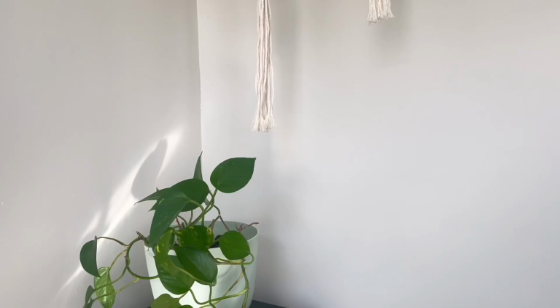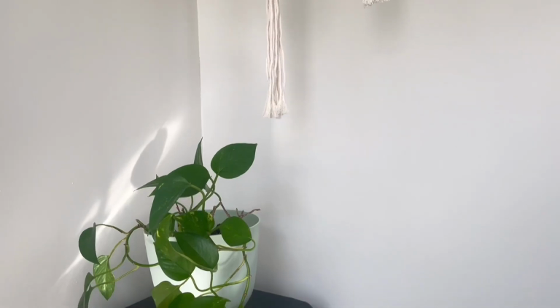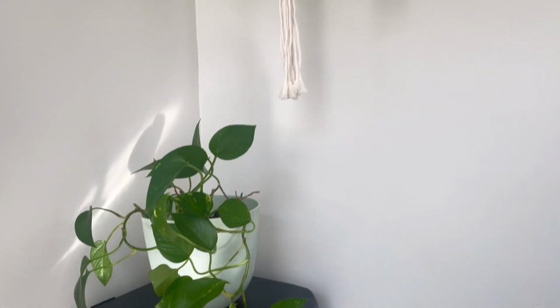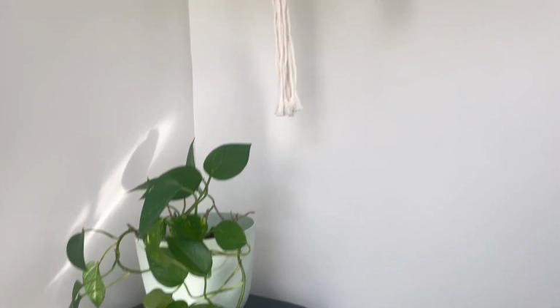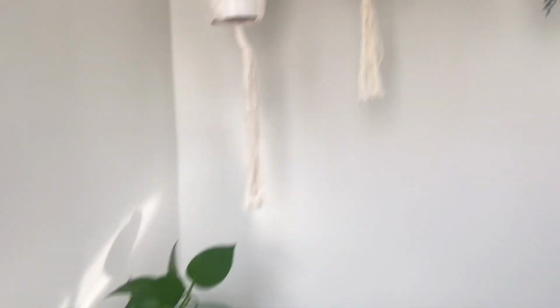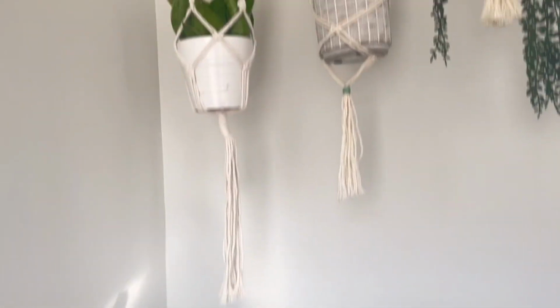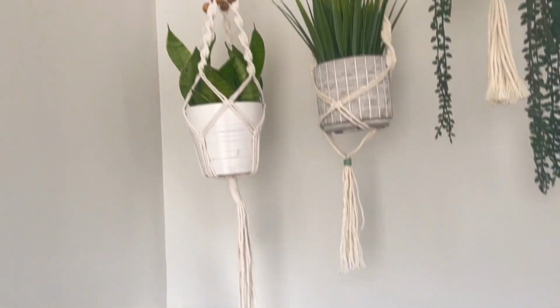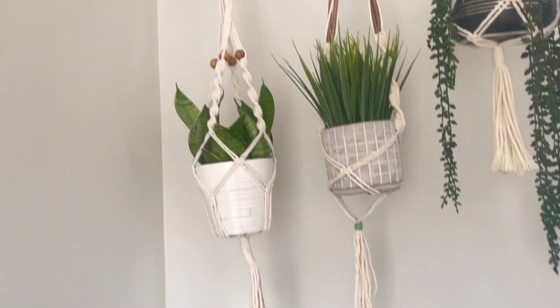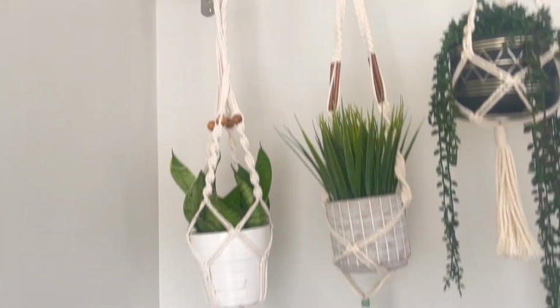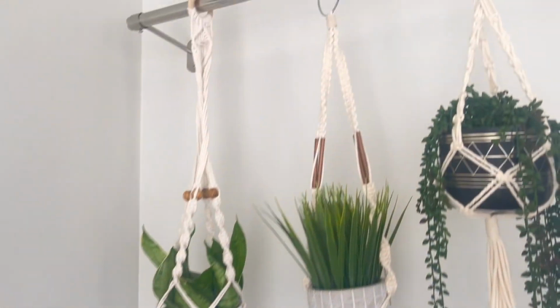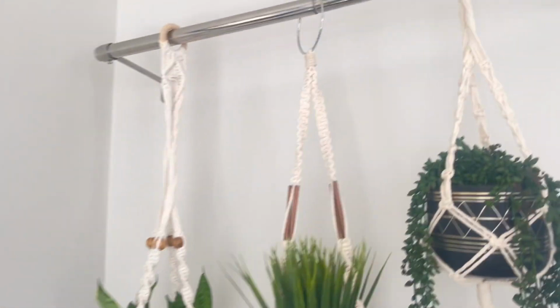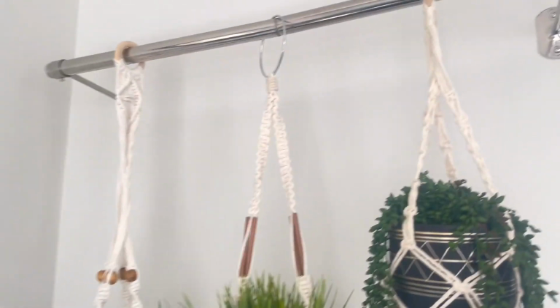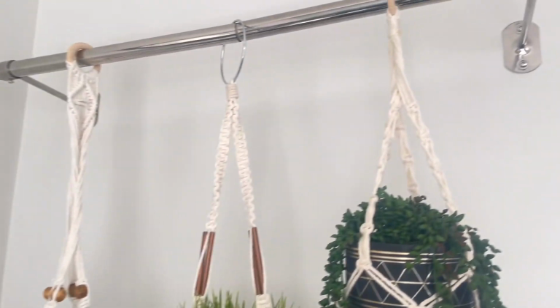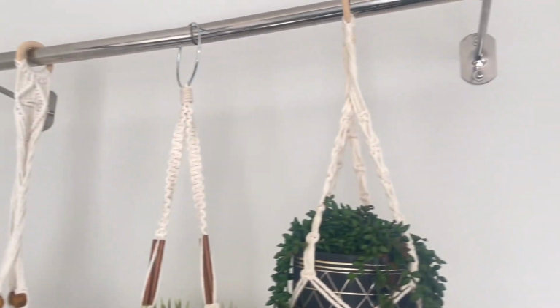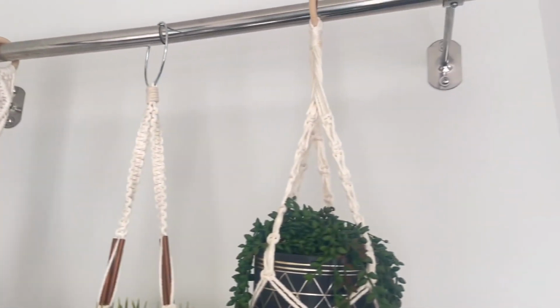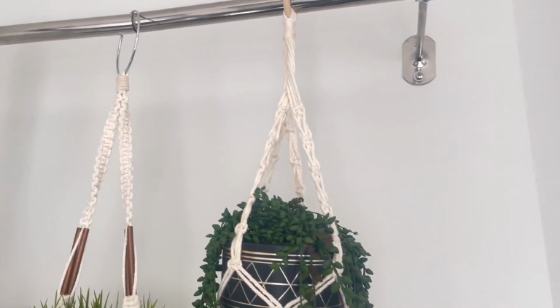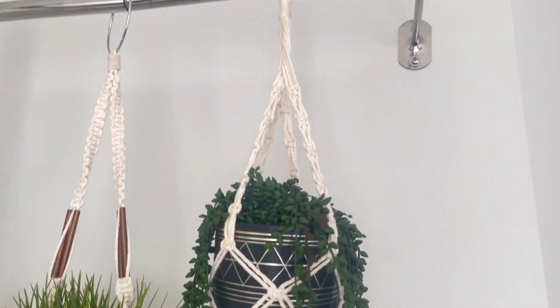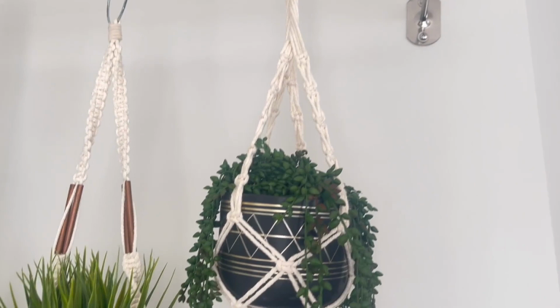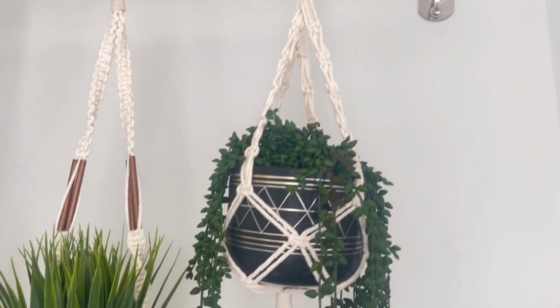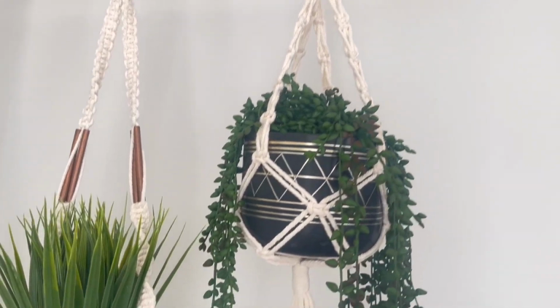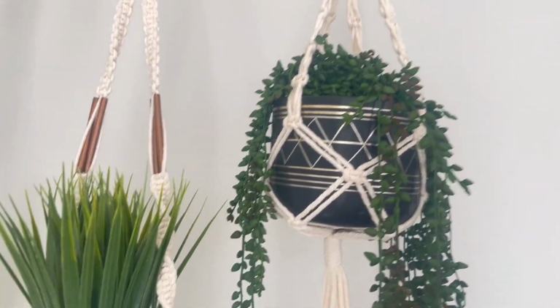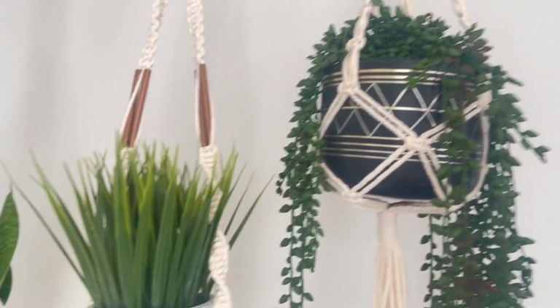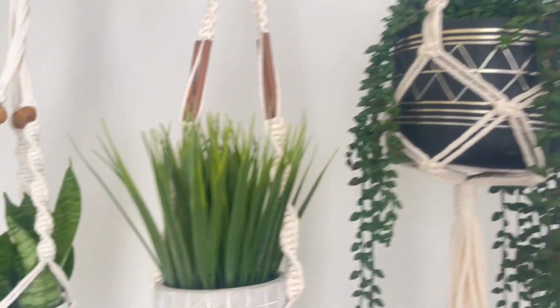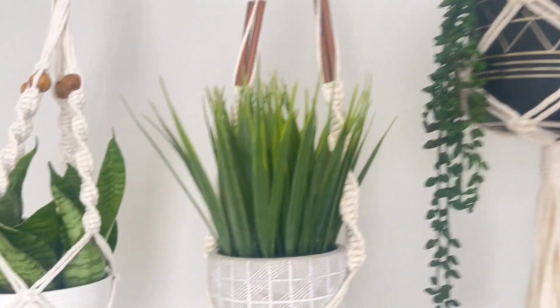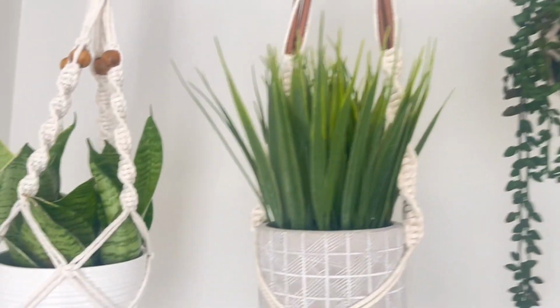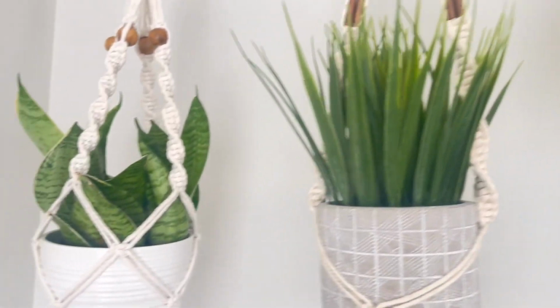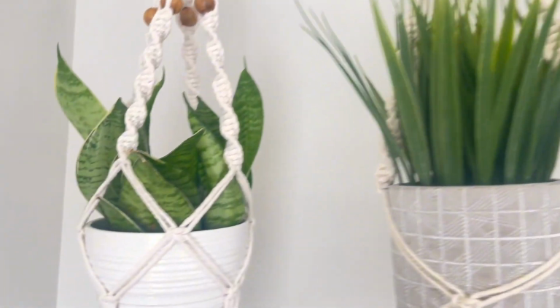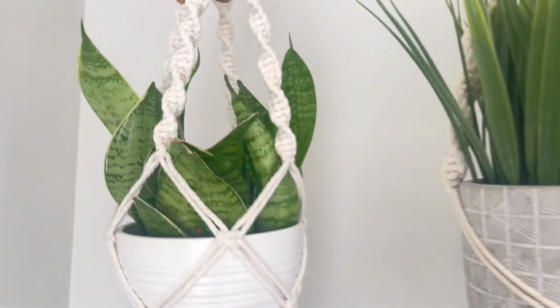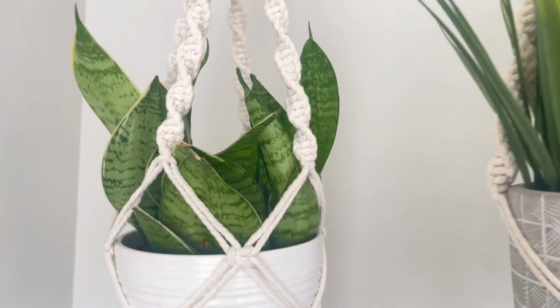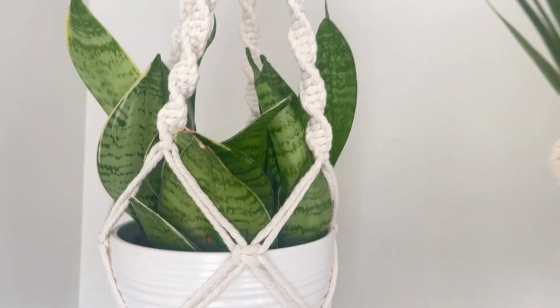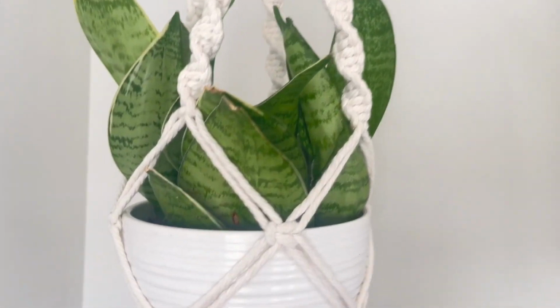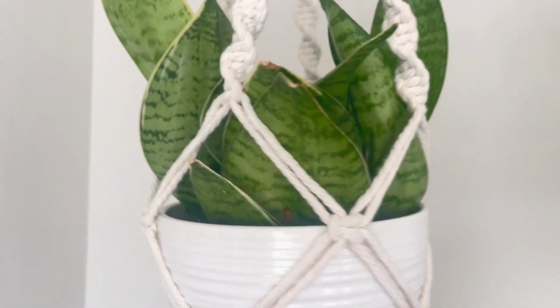I will be reviewing the Ivanoia Hanging Planter, which was sent to me for free in exchange for my honest review. I will be giving you a thorough installation guide.